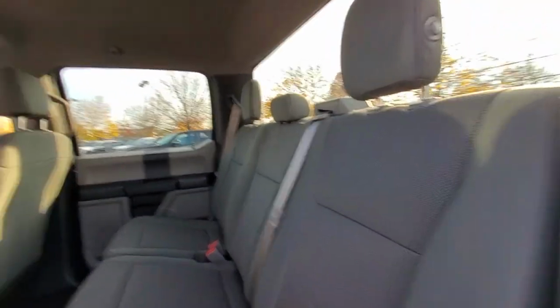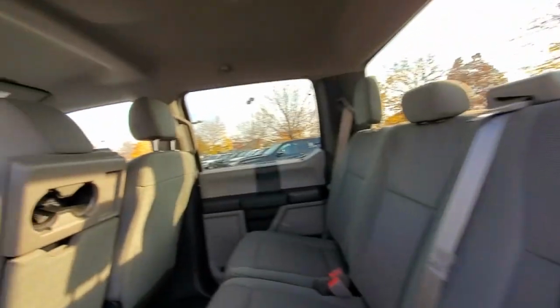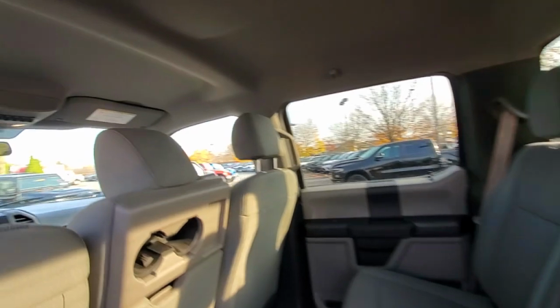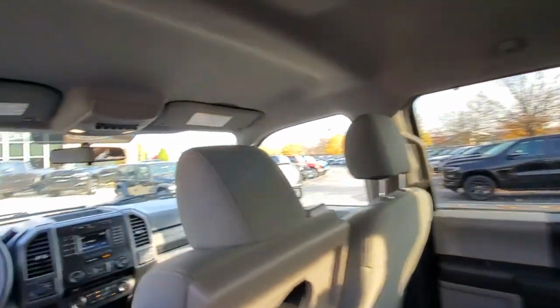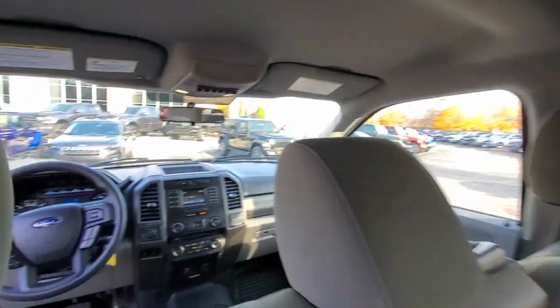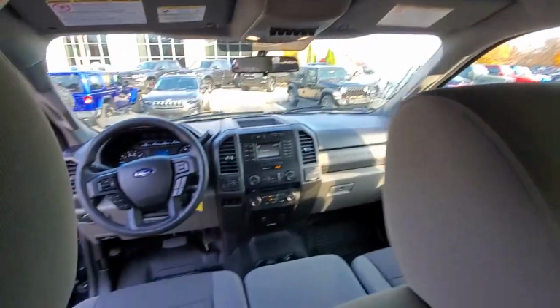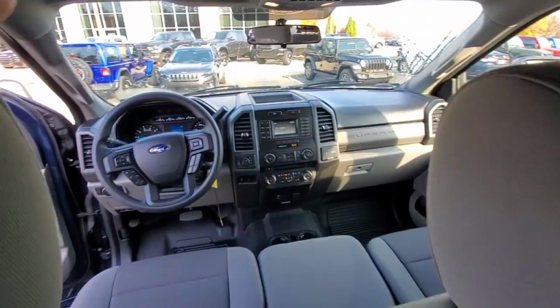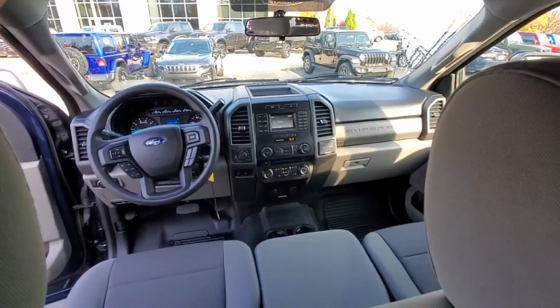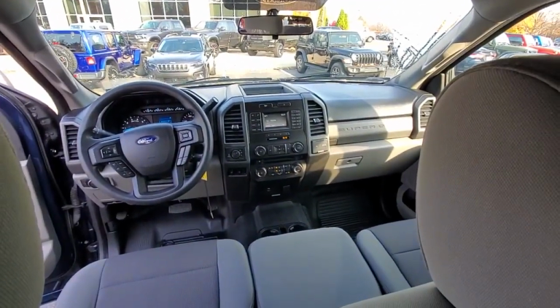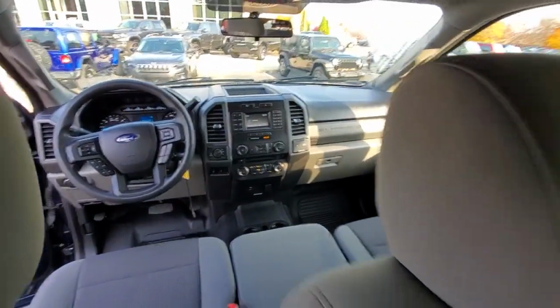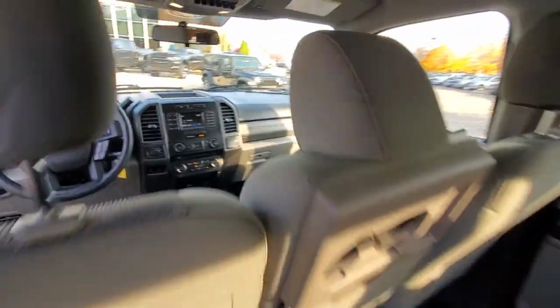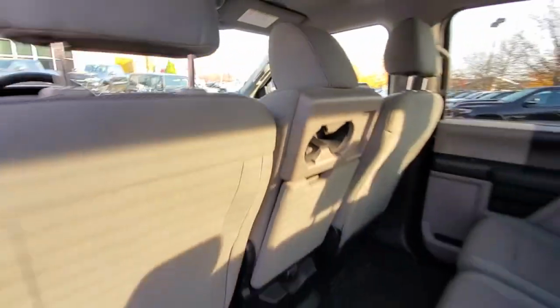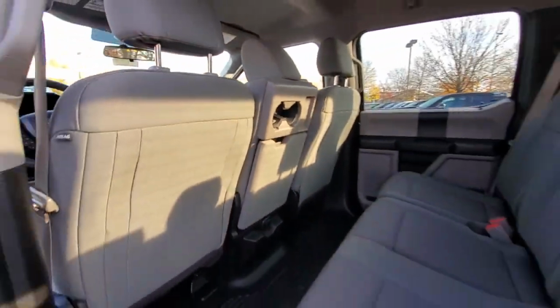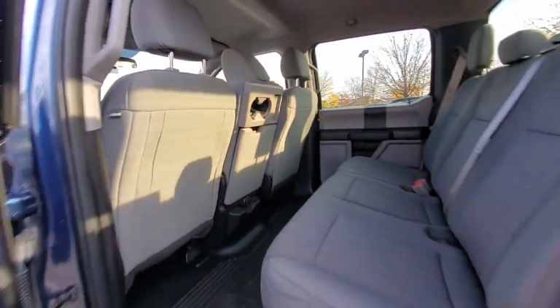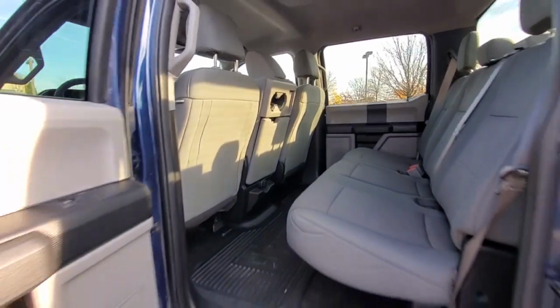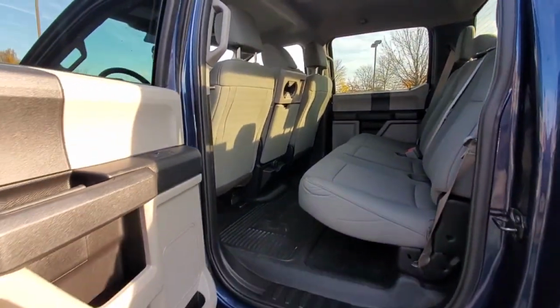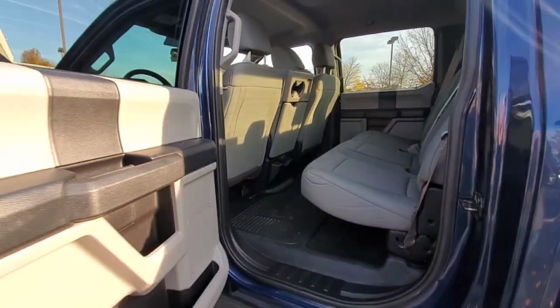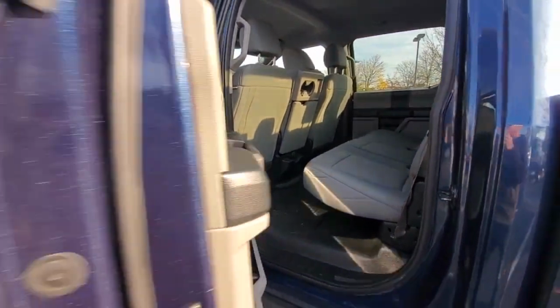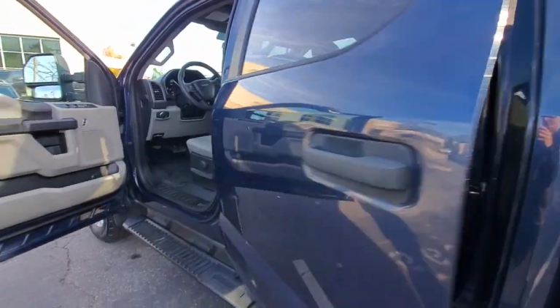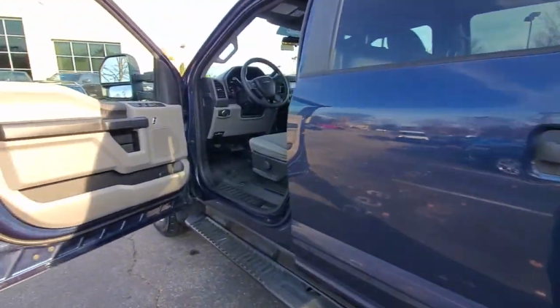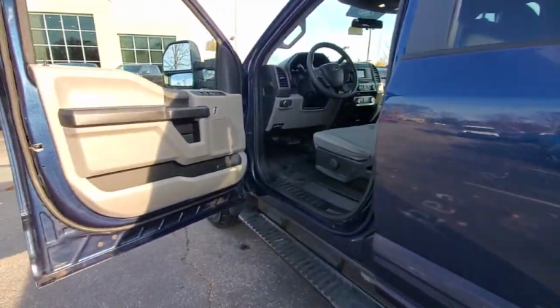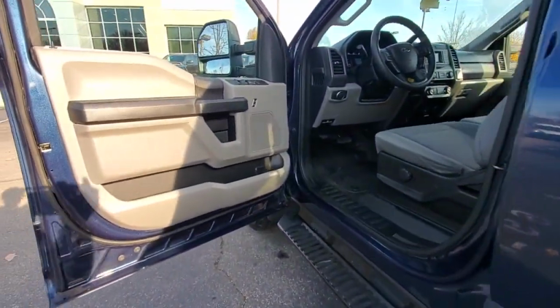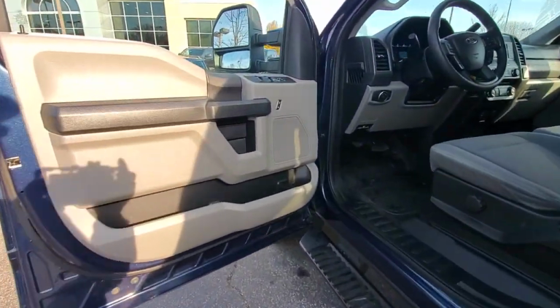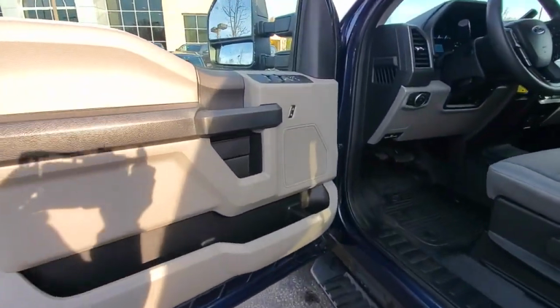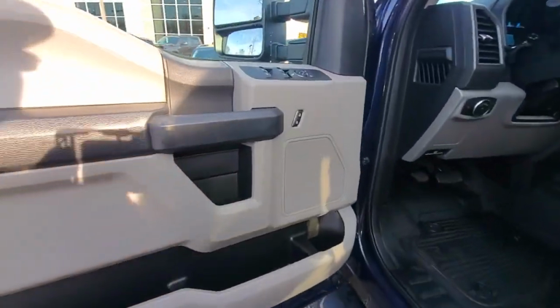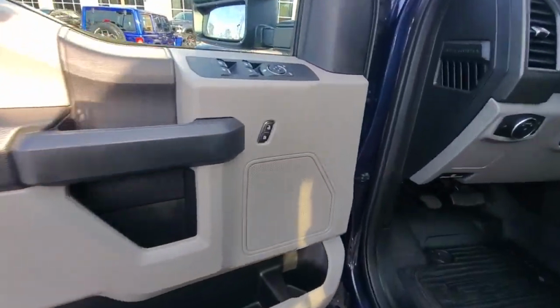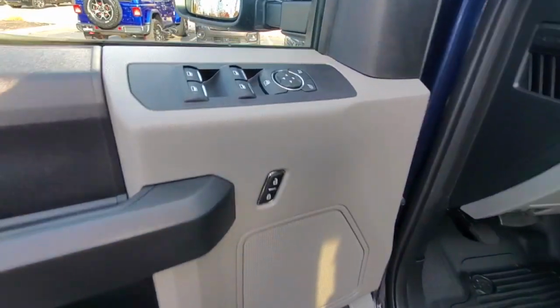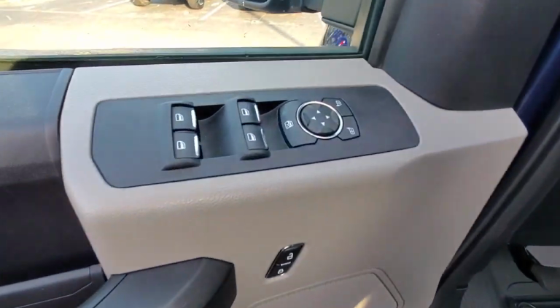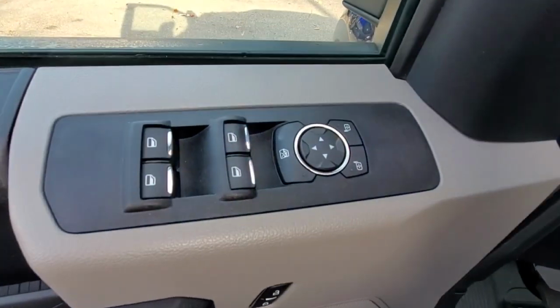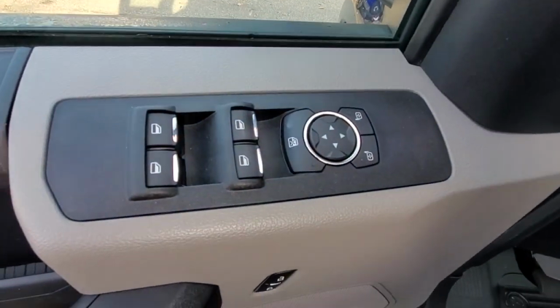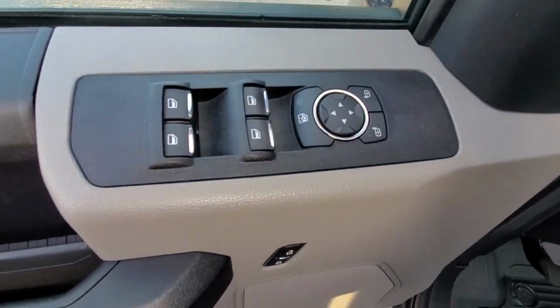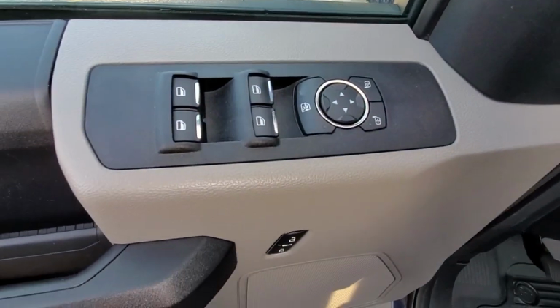Satellite radio, aluminum wheels, electronic stability control, intermittent wipers, running boards, split bench seat, traction control, tire pressure monitoring system, passenger vanity mirror, rear reading lamps.